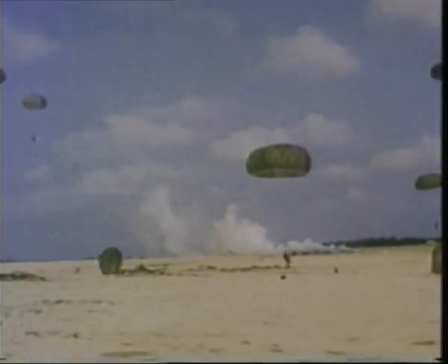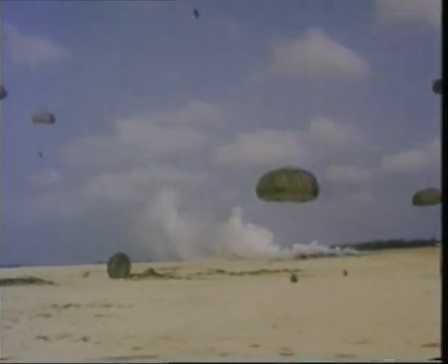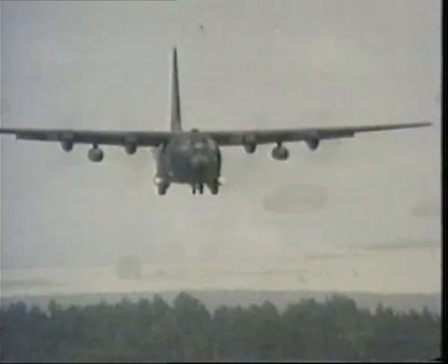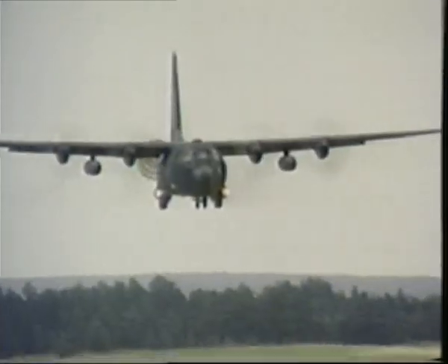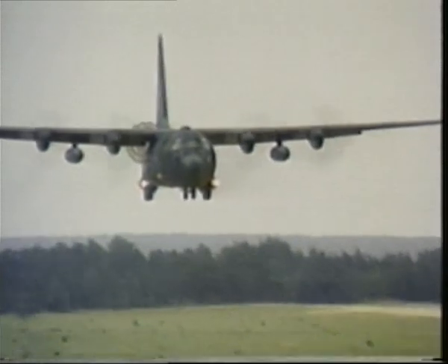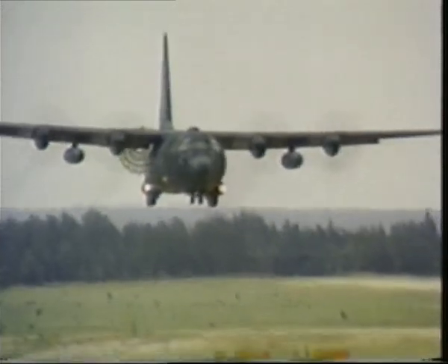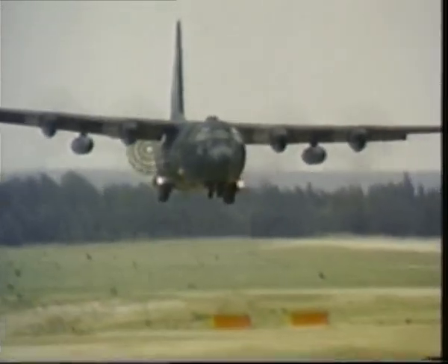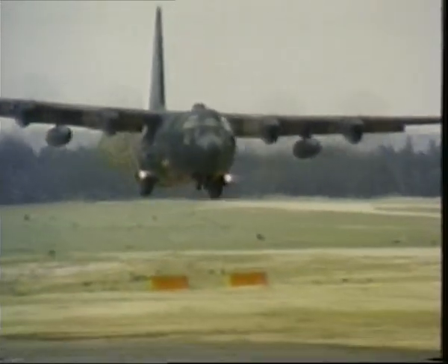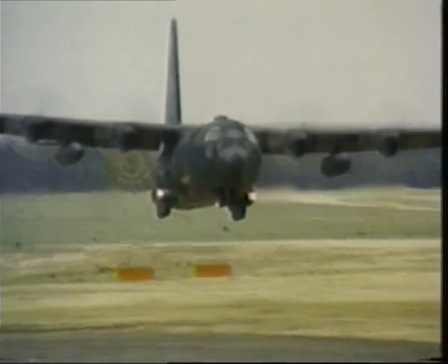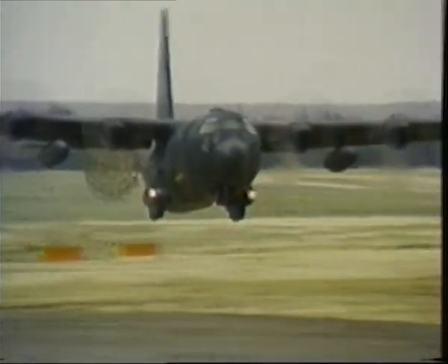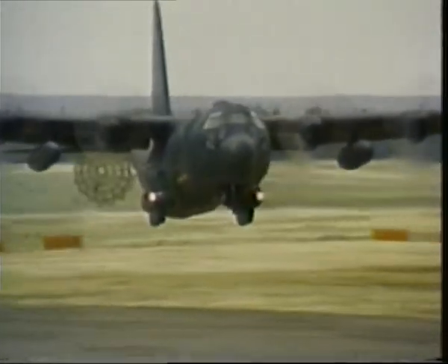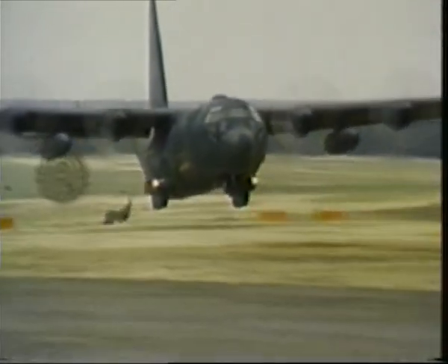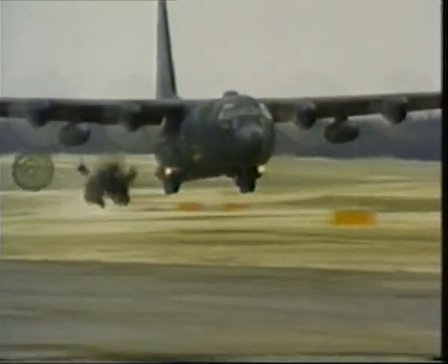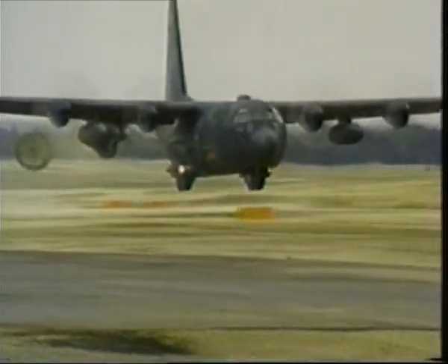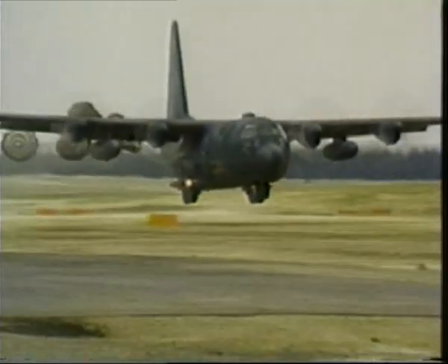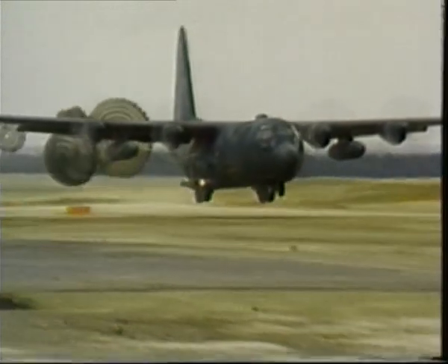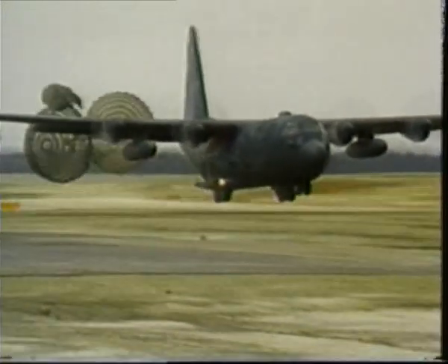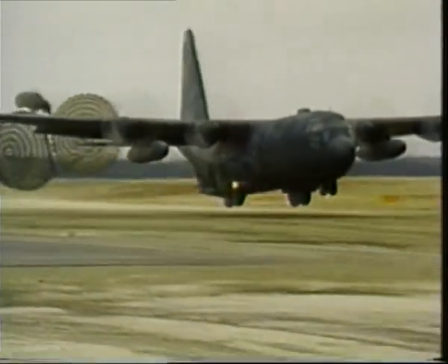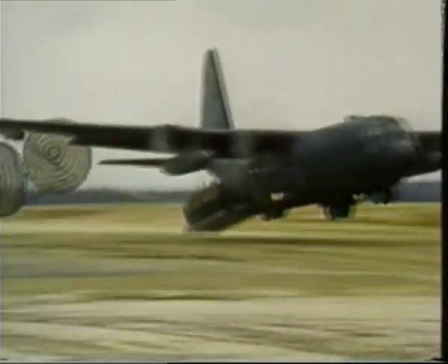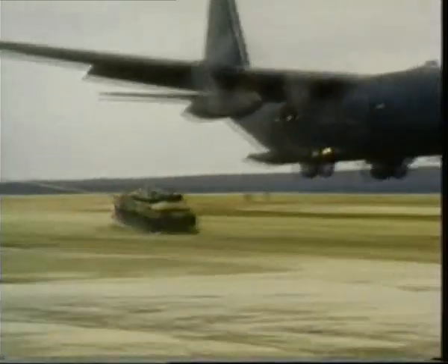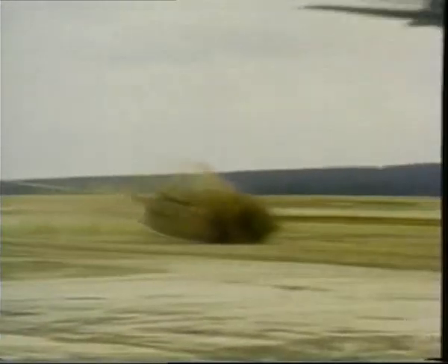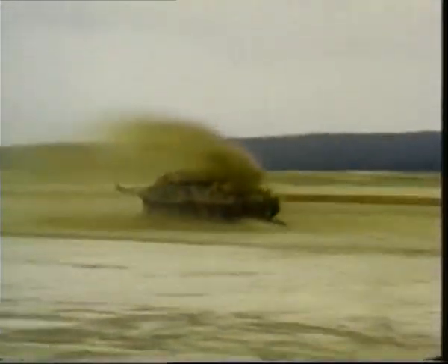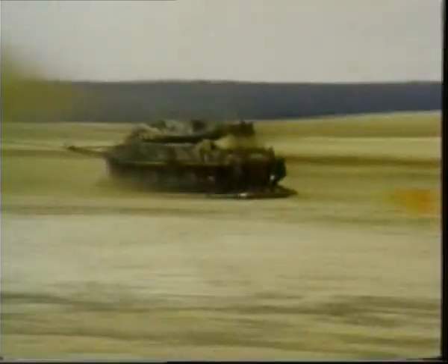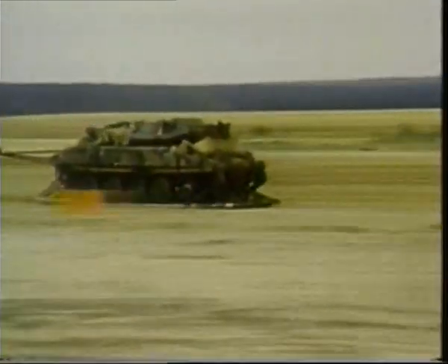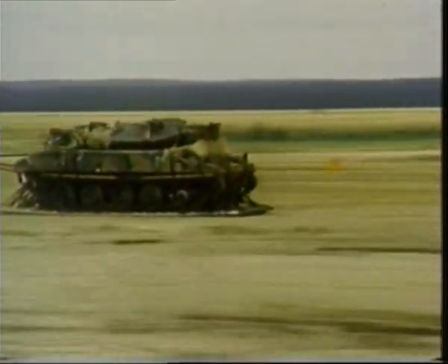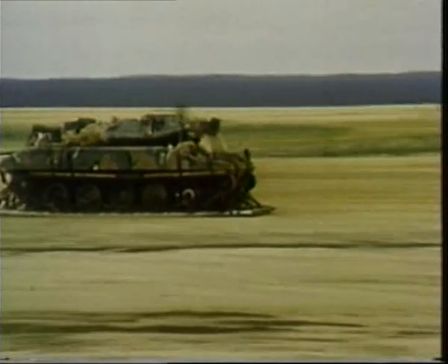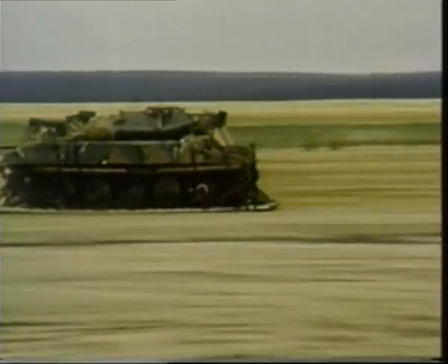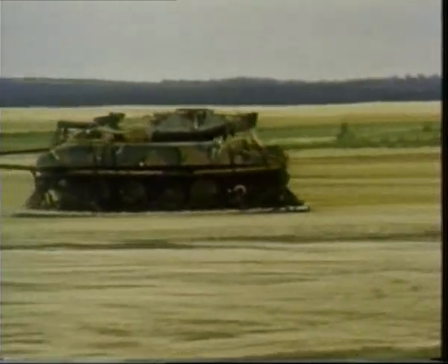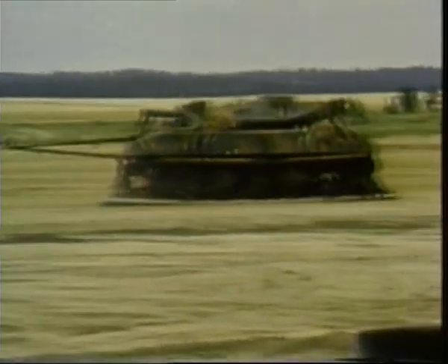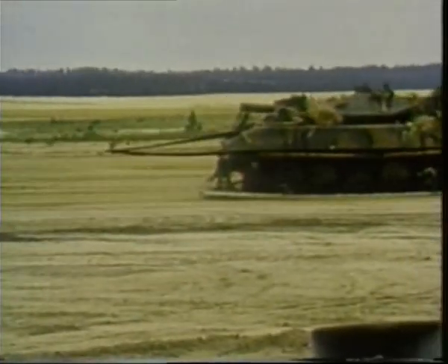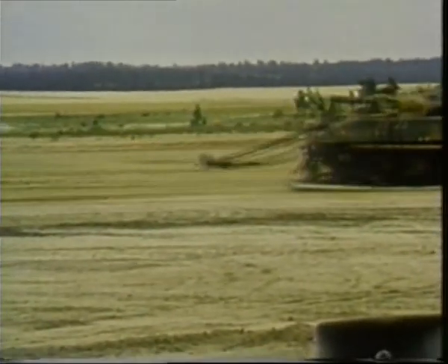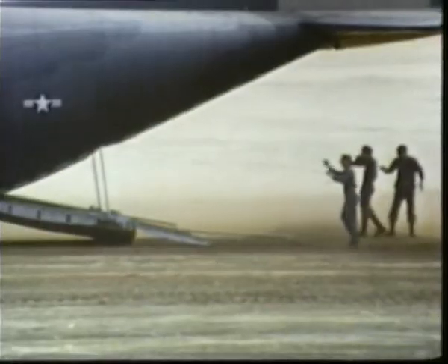Another C-130 mission is dropping heavy stores, including armor. Such loads can be put down from medium height using special groups of parachutes. But here, the LAPES — the low-altitude parachute extraction system — is being employed.